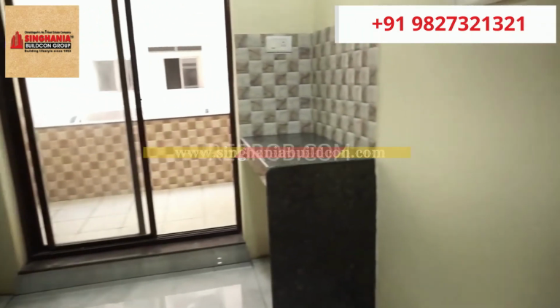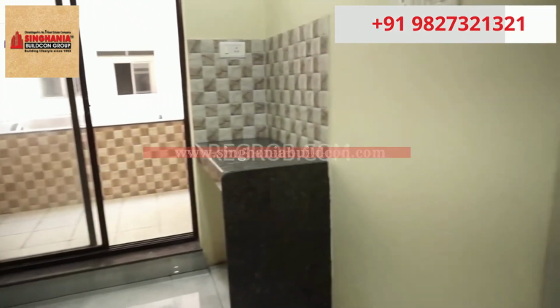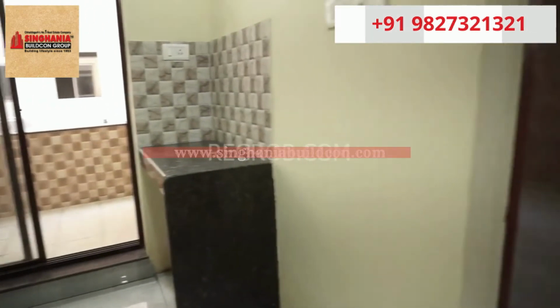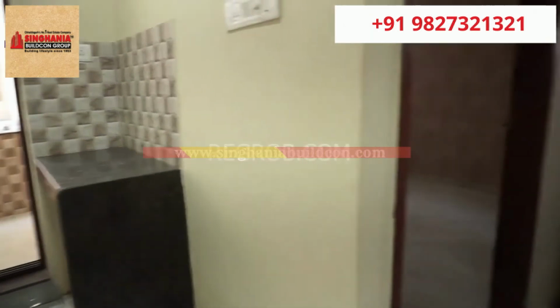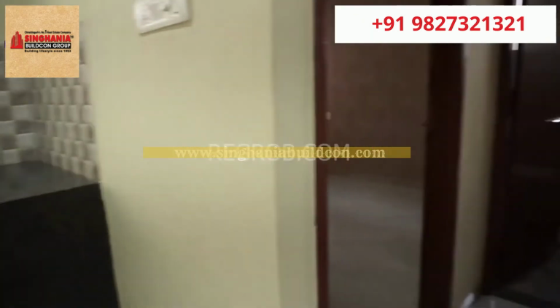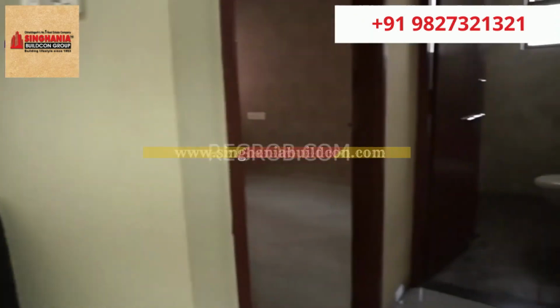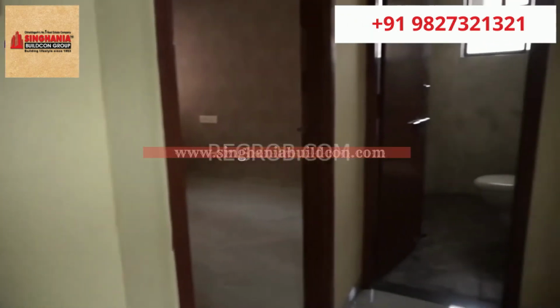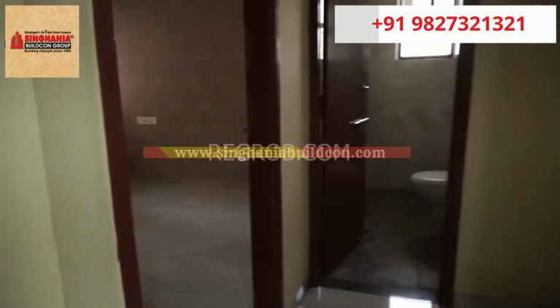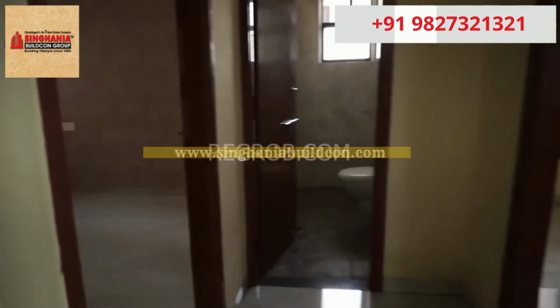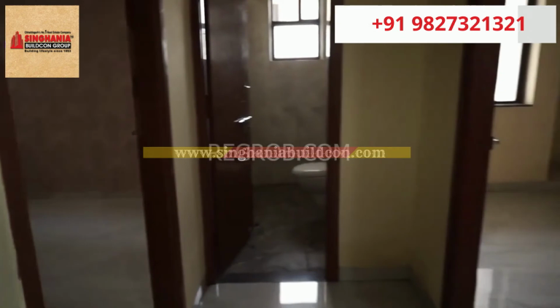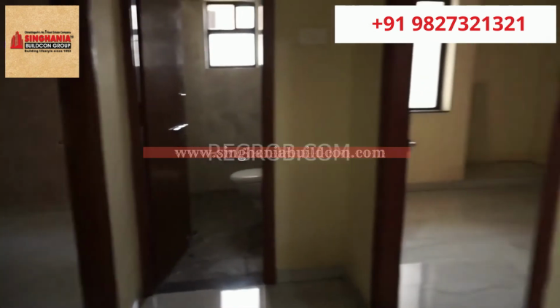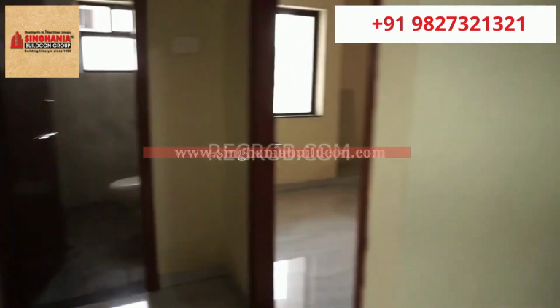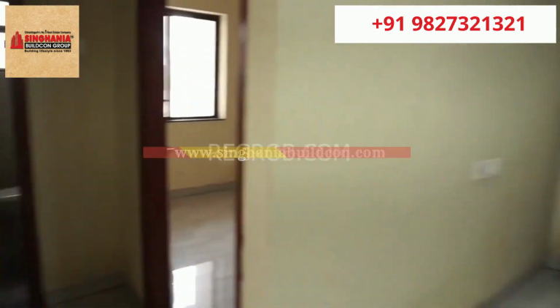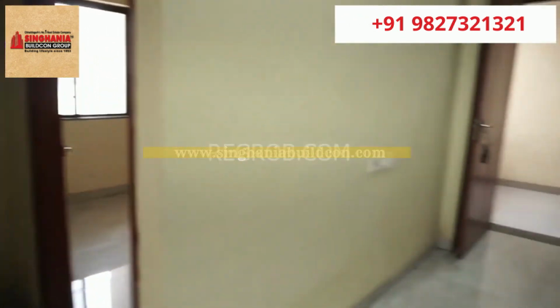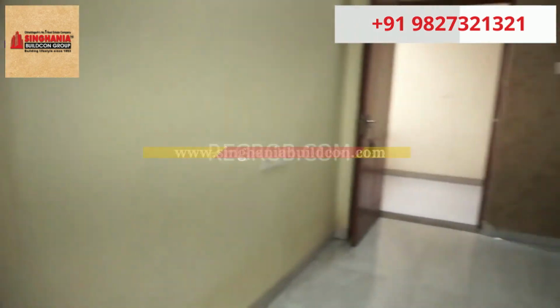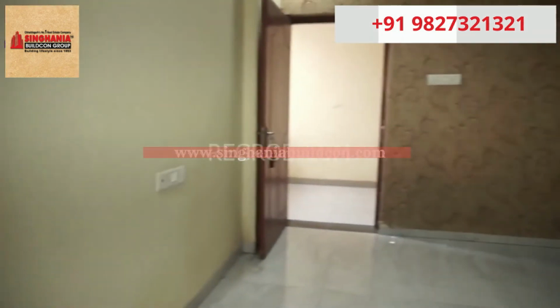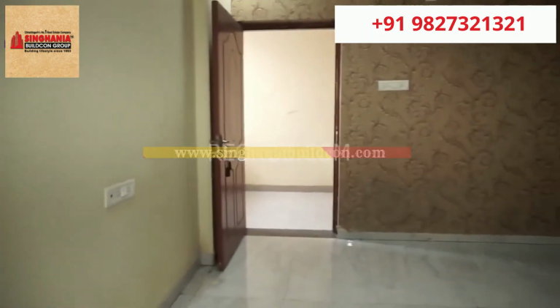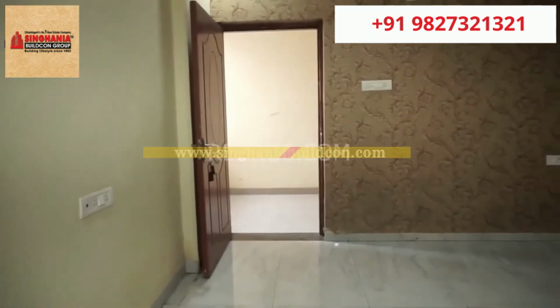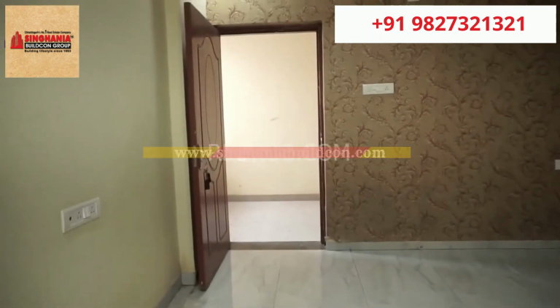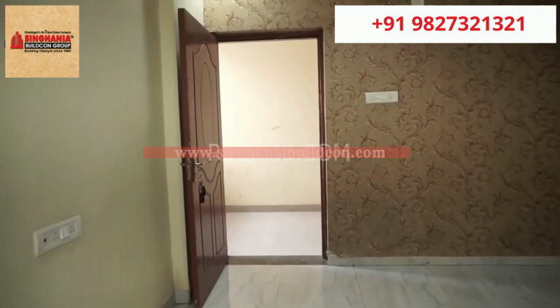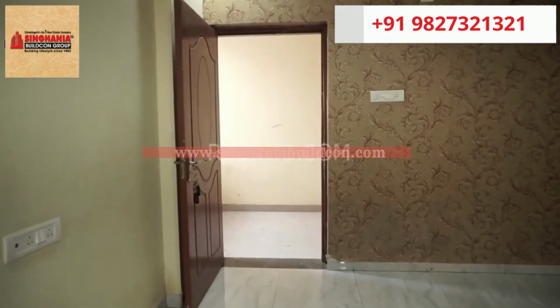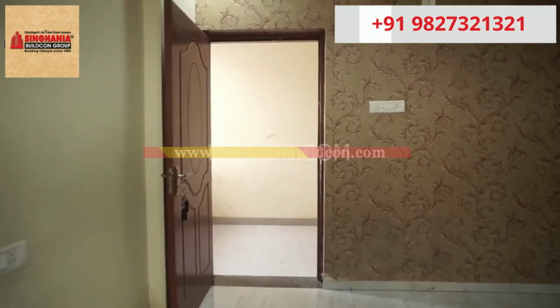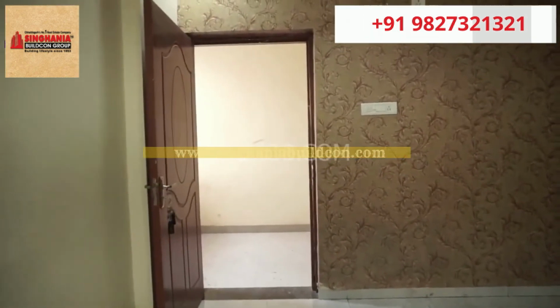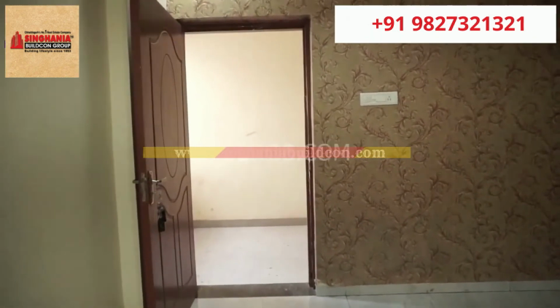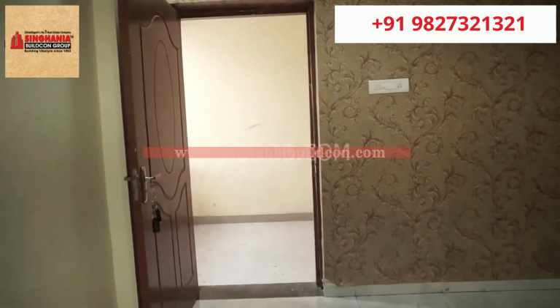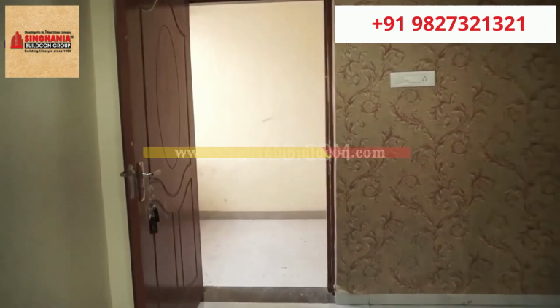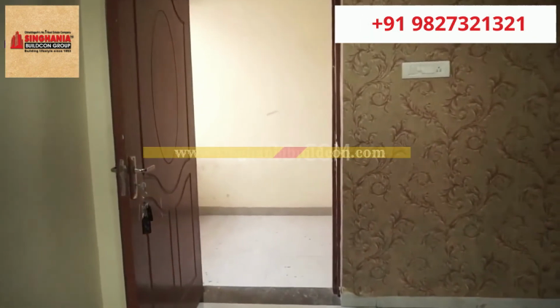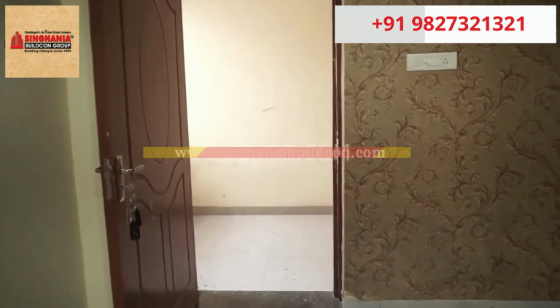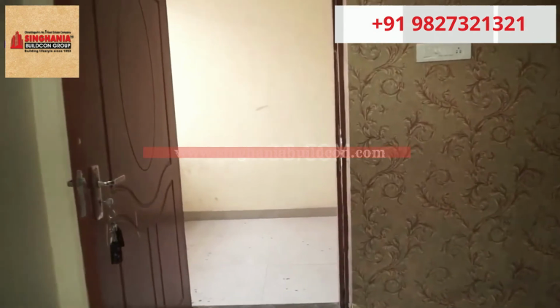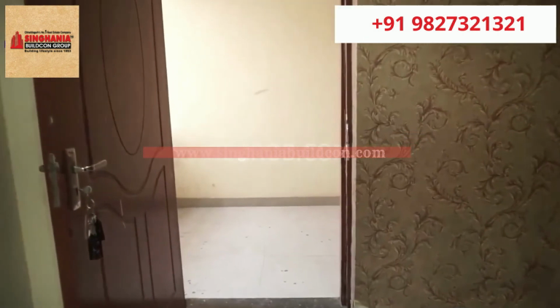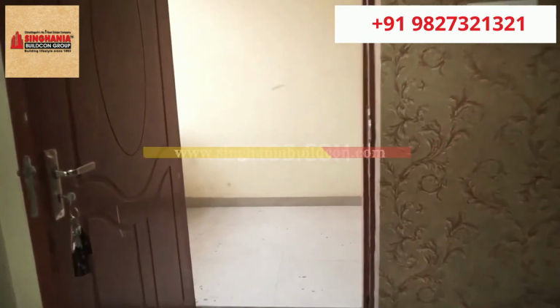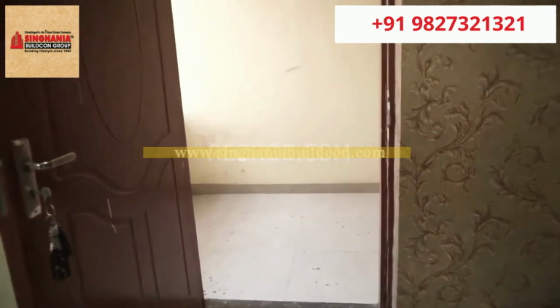So we have showed you a 3BHK flat of Harshith Landmark. I hope you all liked this video. Thank you for watching.